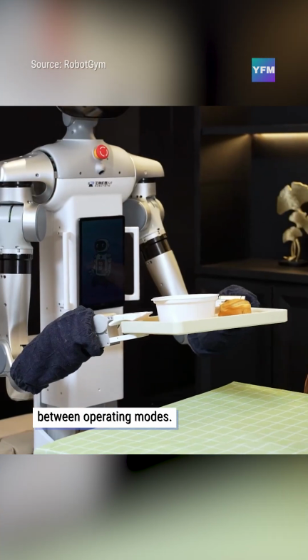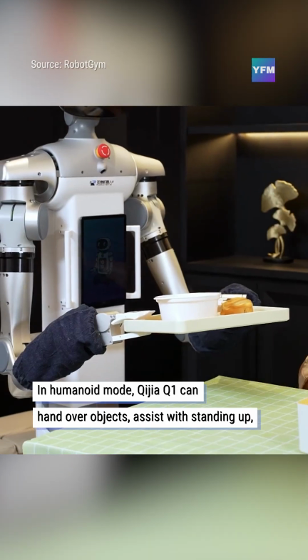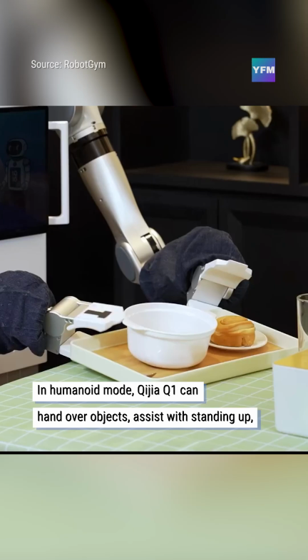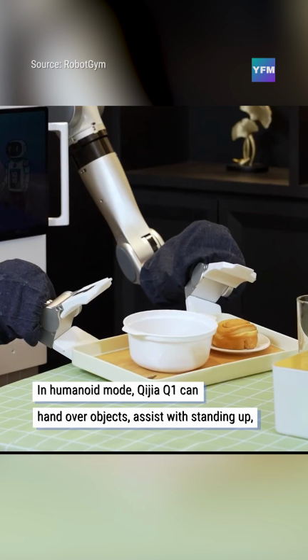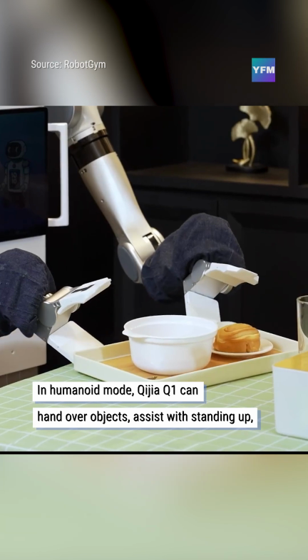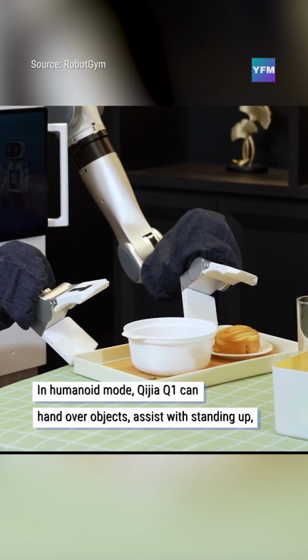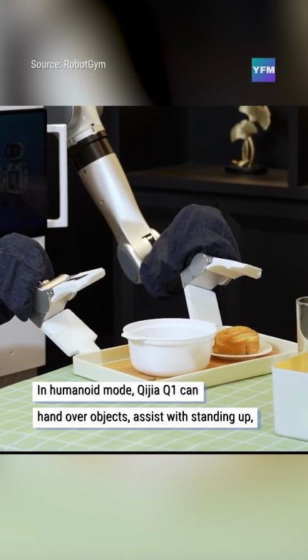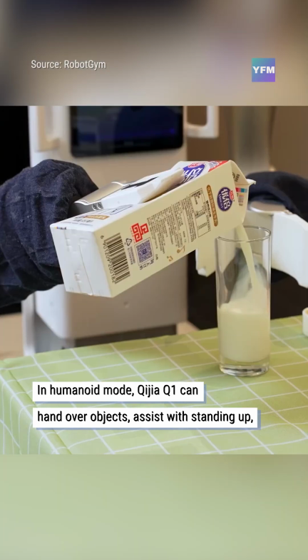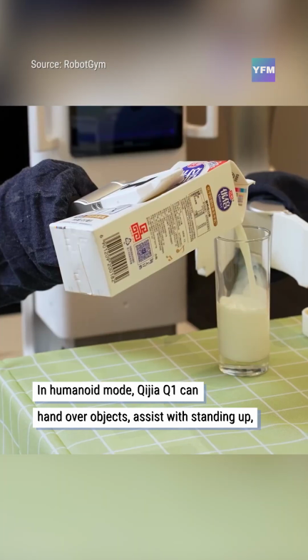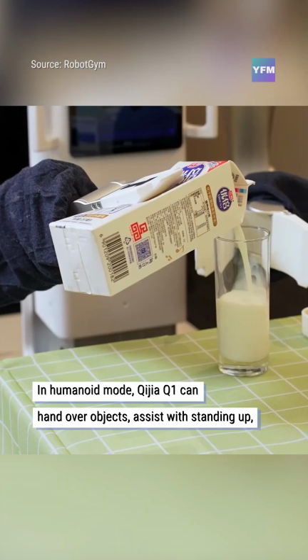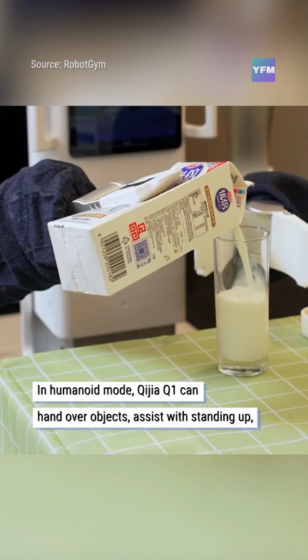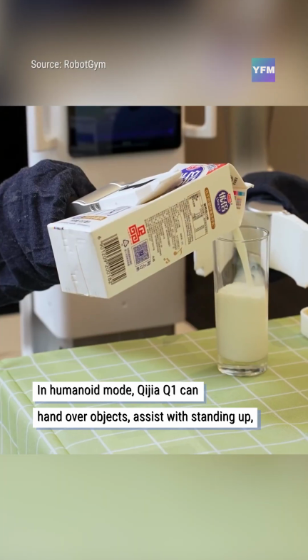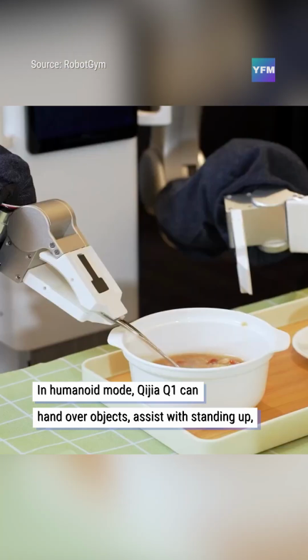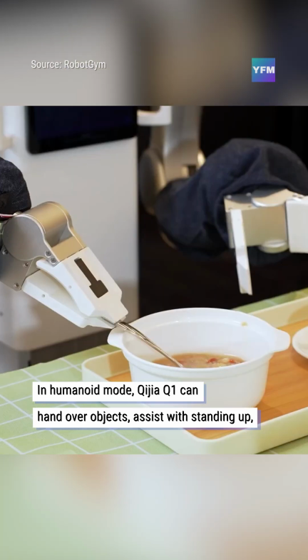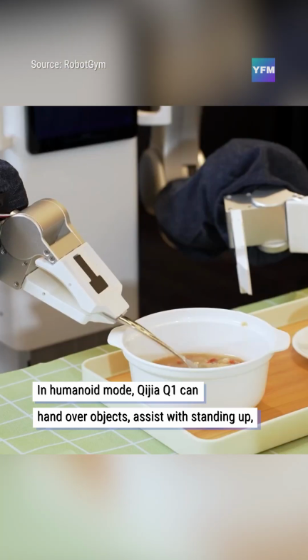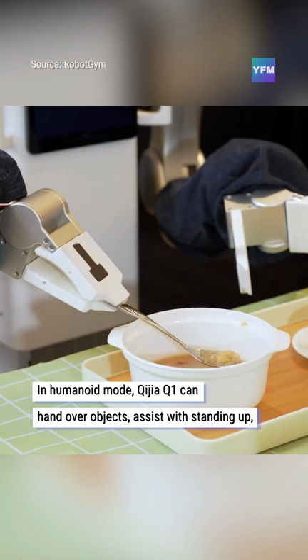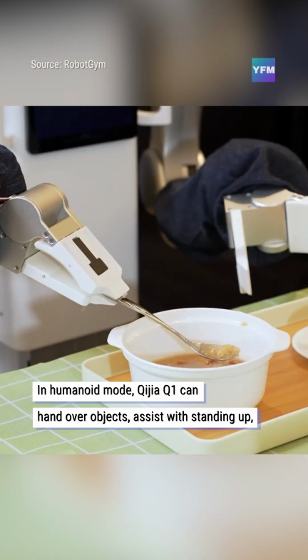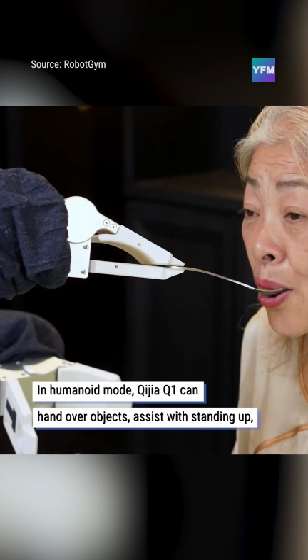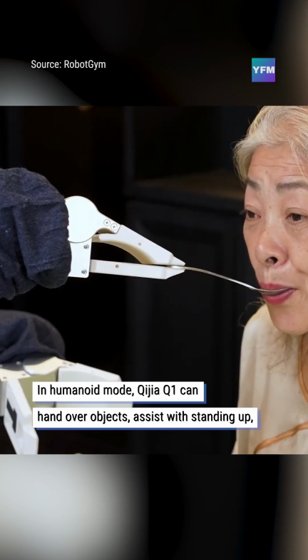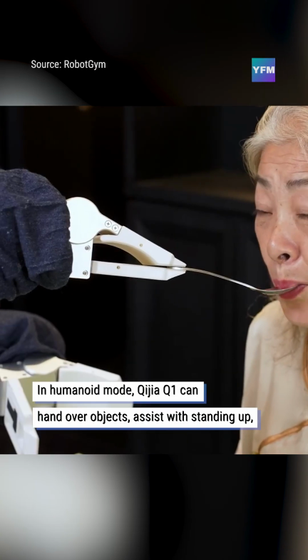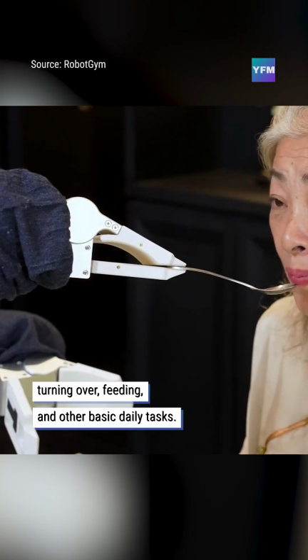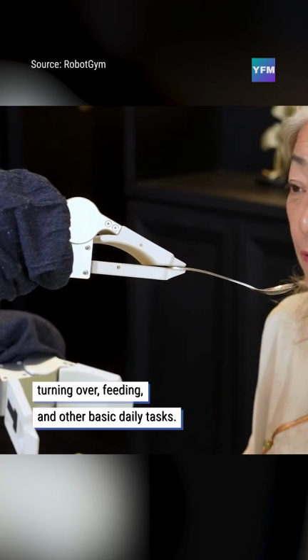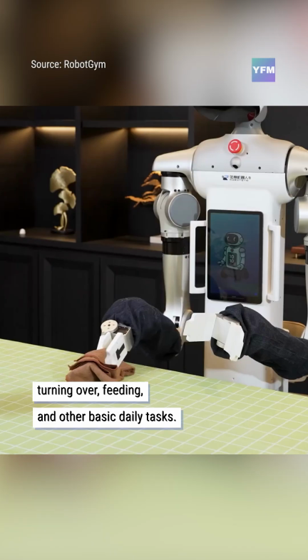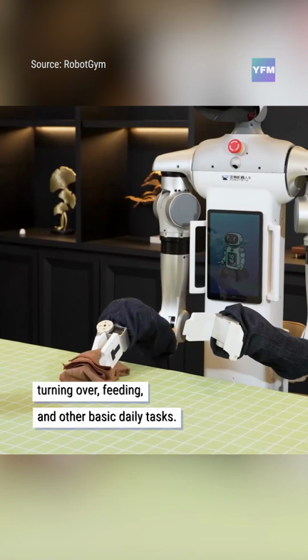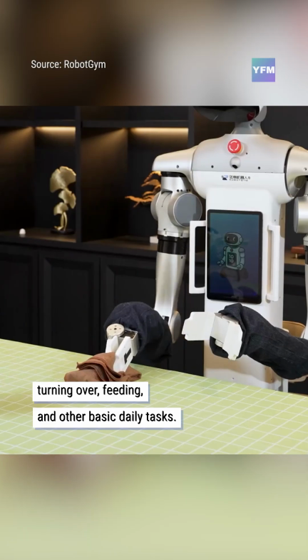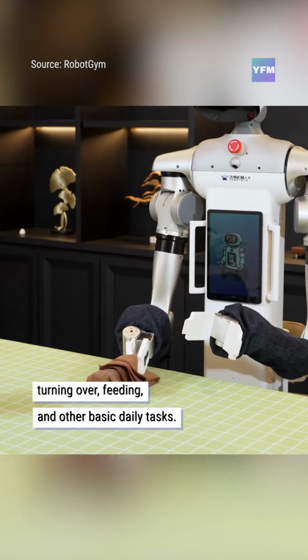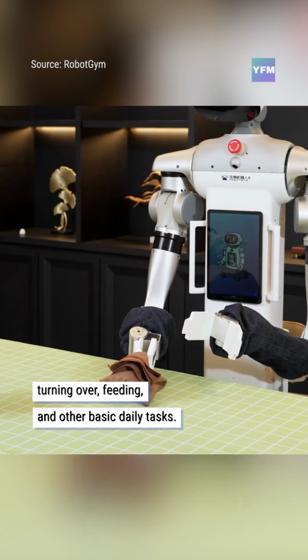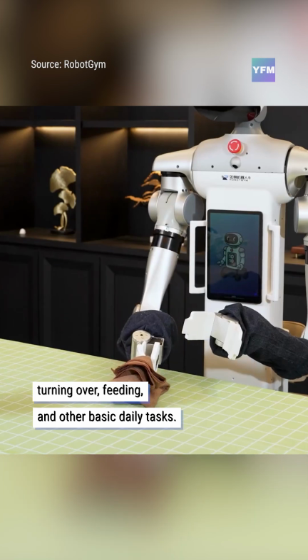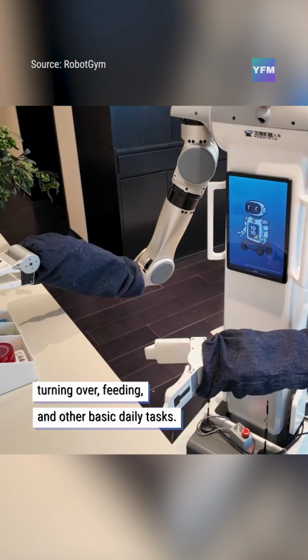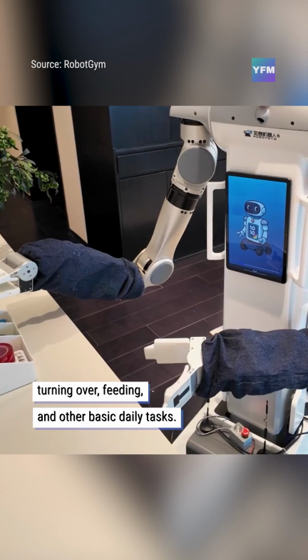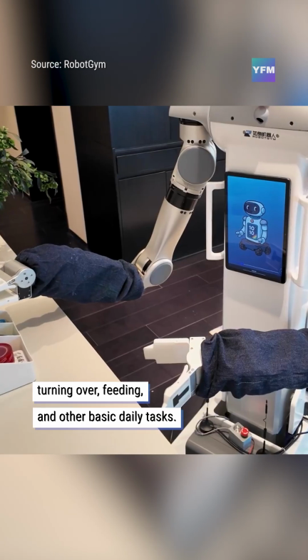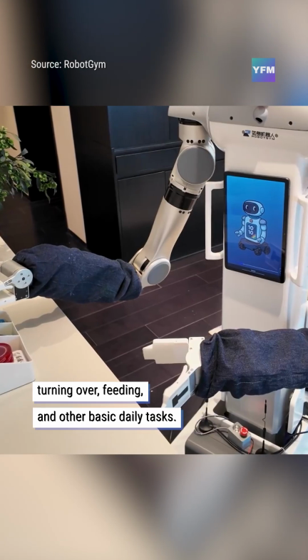In humanoid mode, Chigia Q1 can hand over objects, assist with standing up, turning over, feeding, and other basic daily tasks.